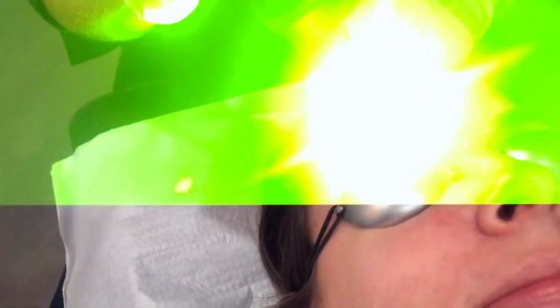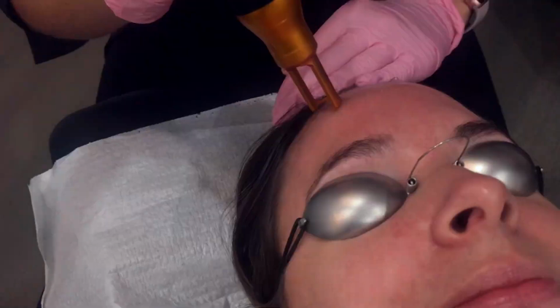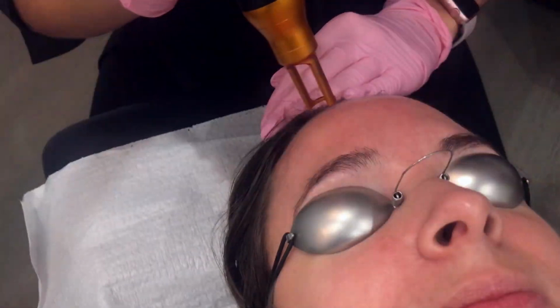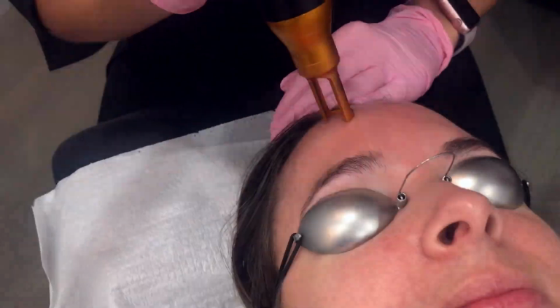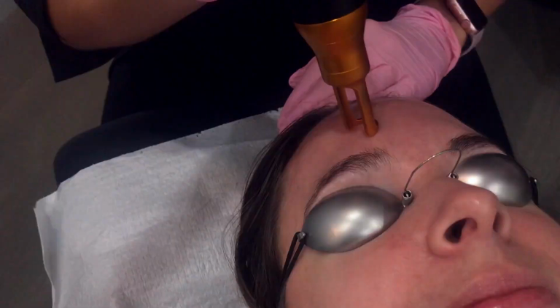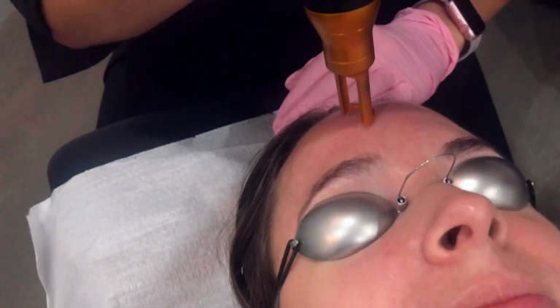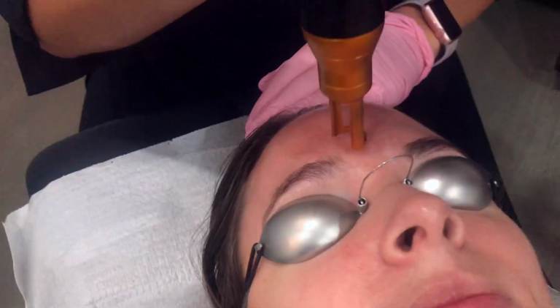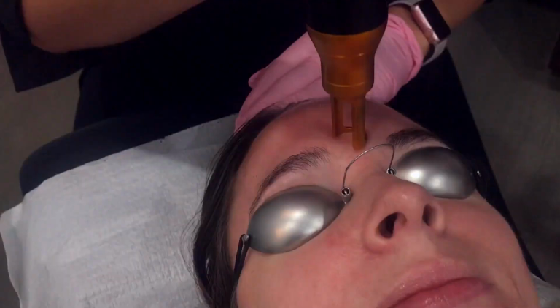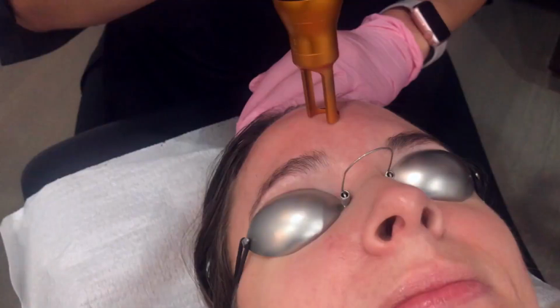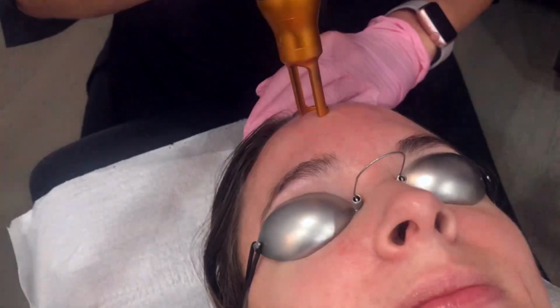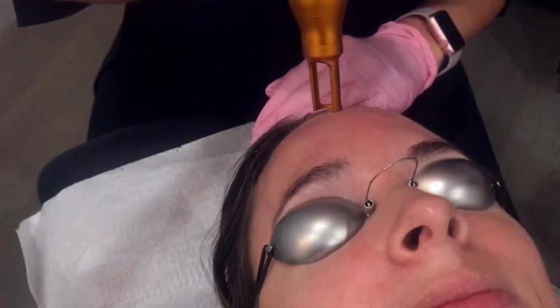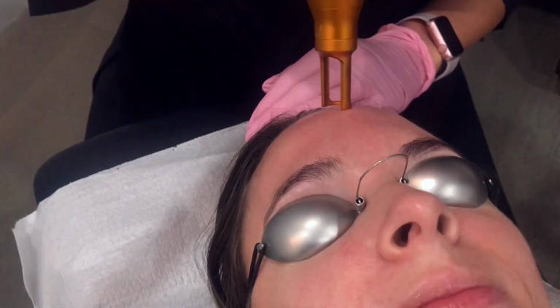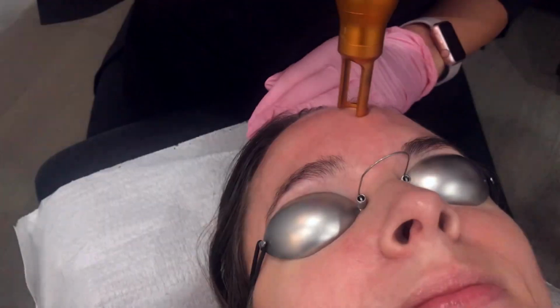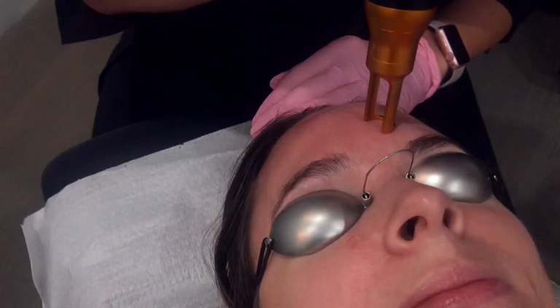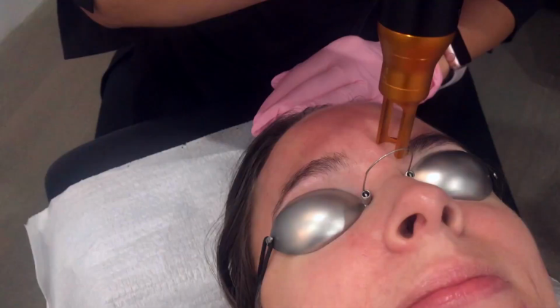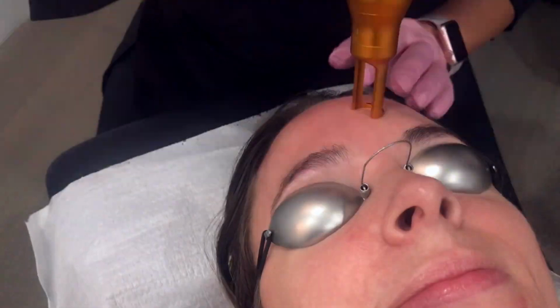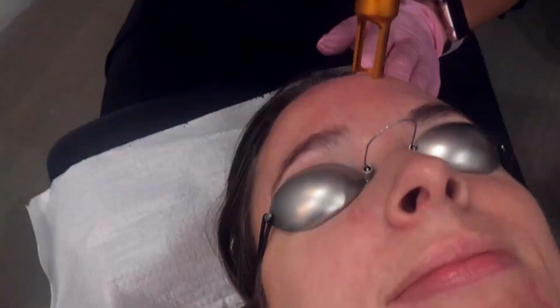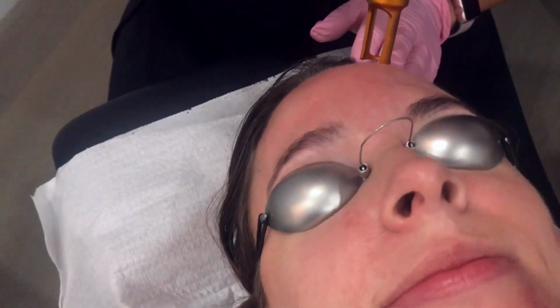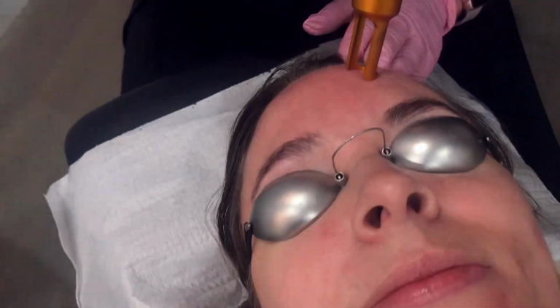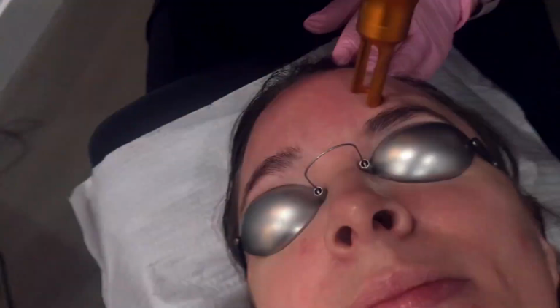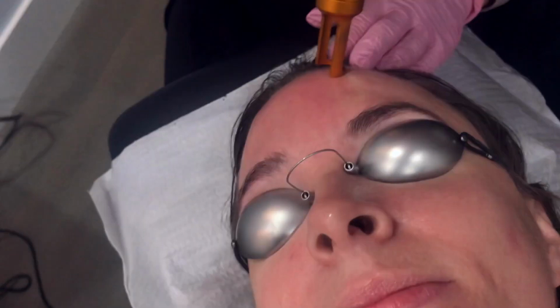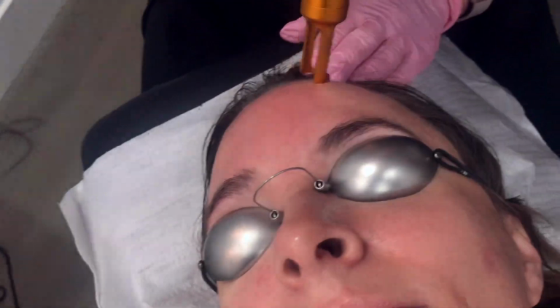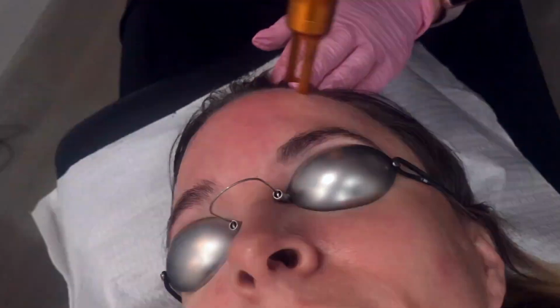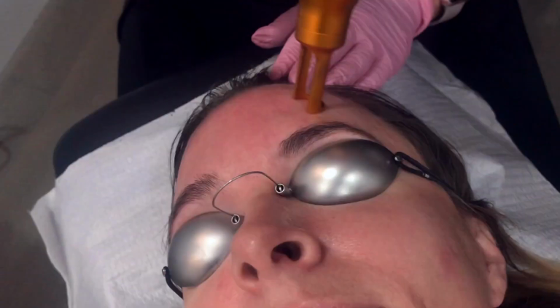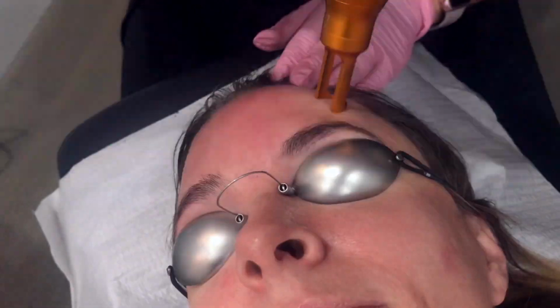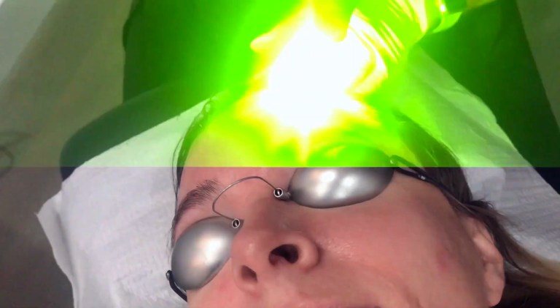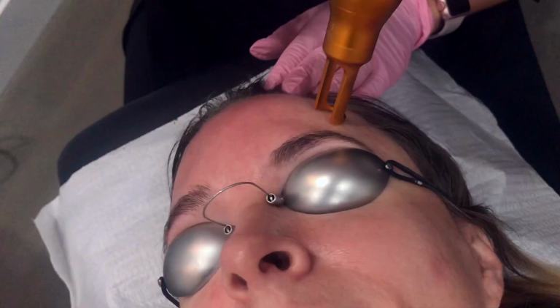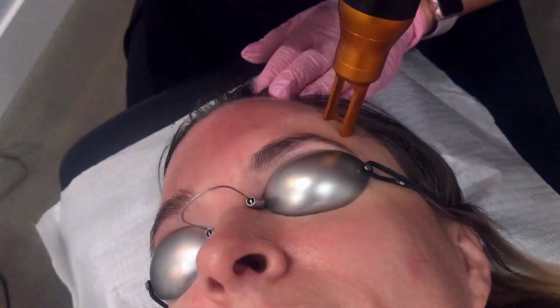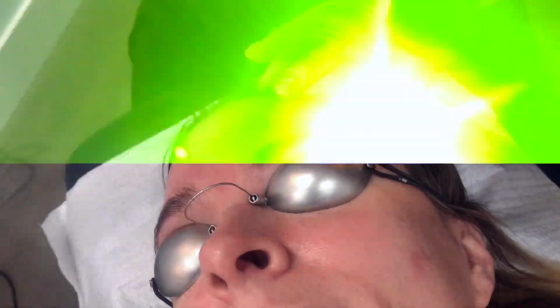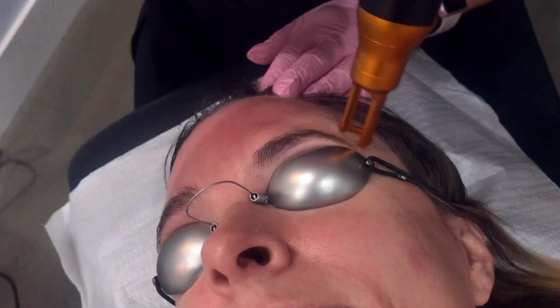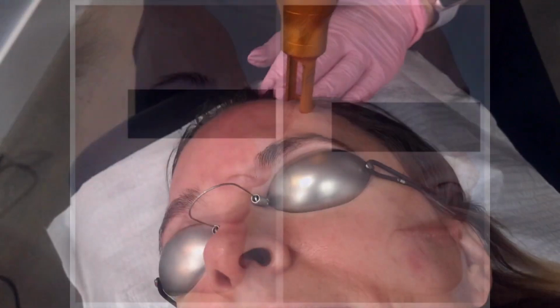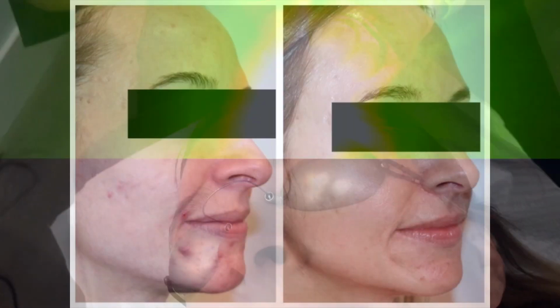This is the Spectra Gold Tony handpiece 585. It's a very low fluence, very low energy, and it's great for treating the redness associated with acne early.